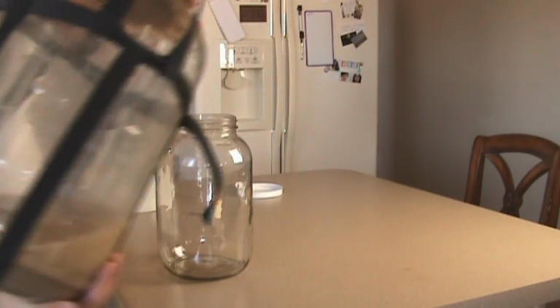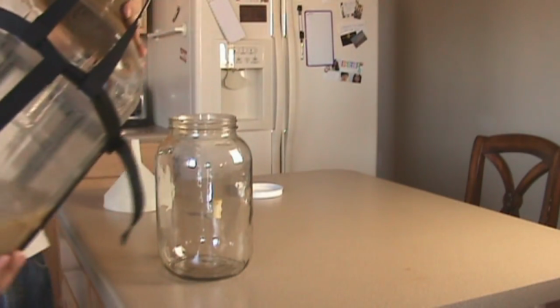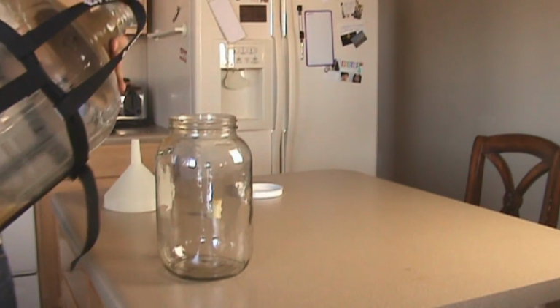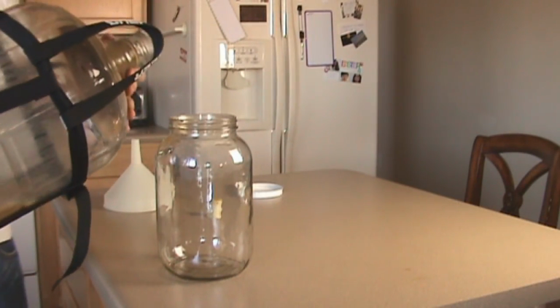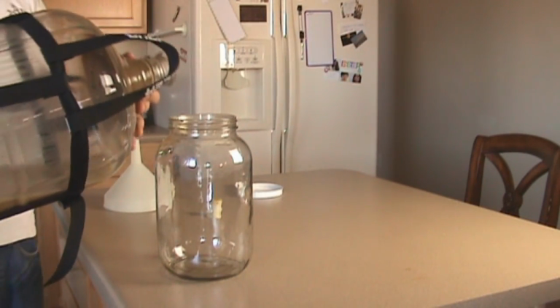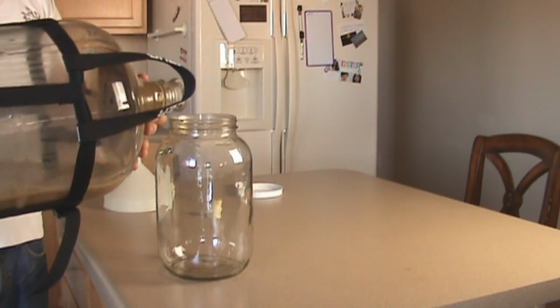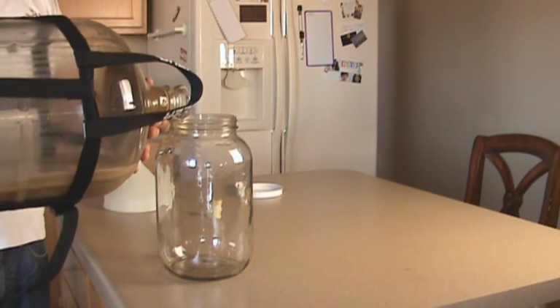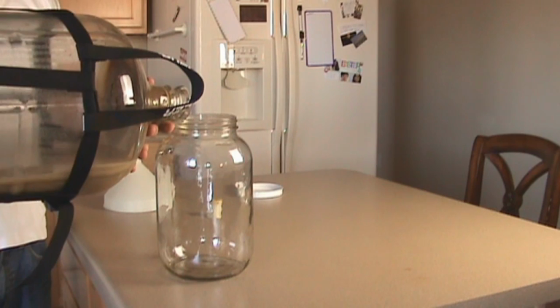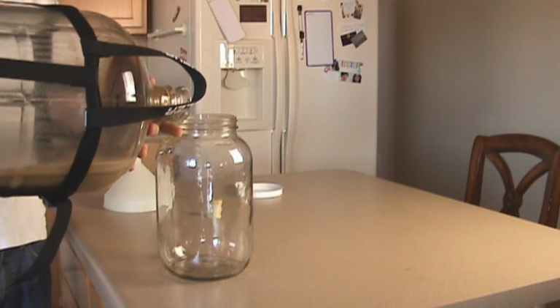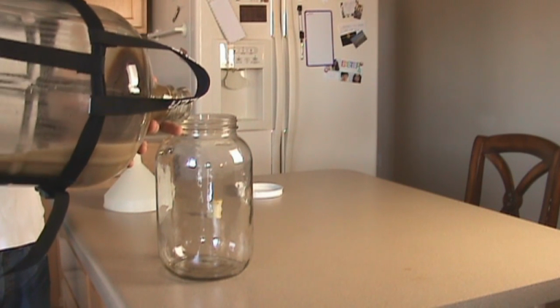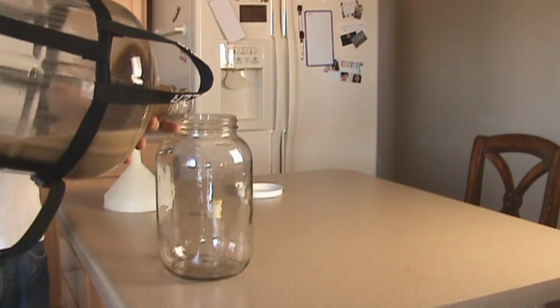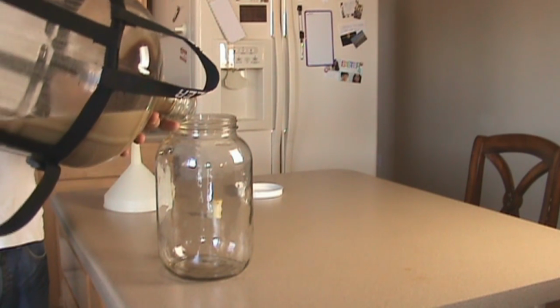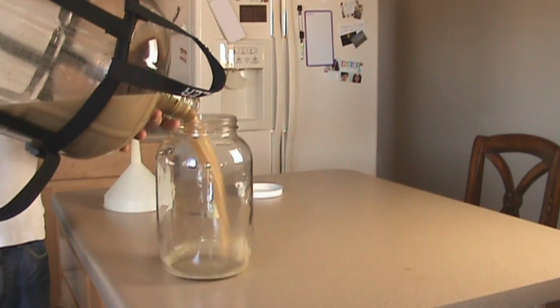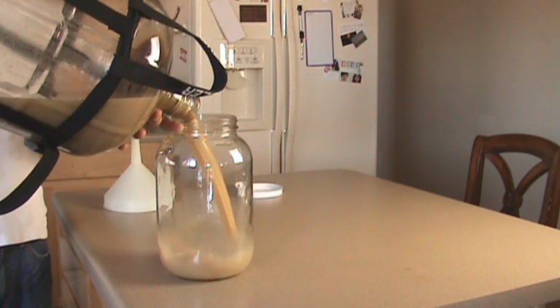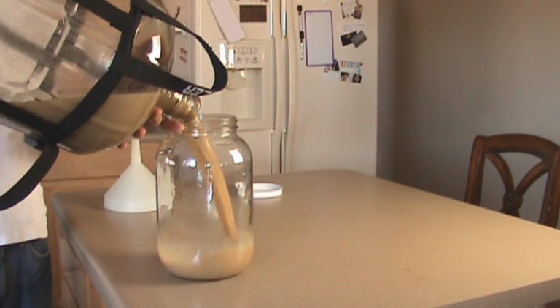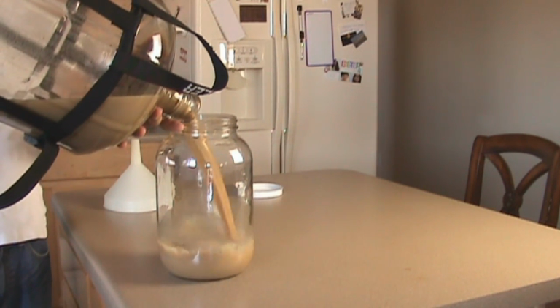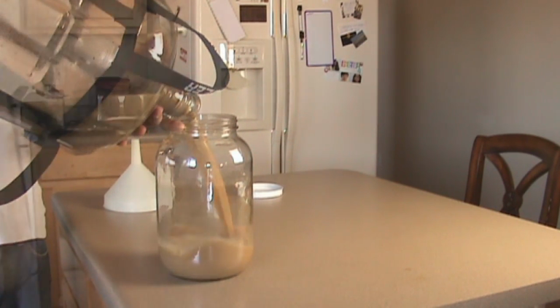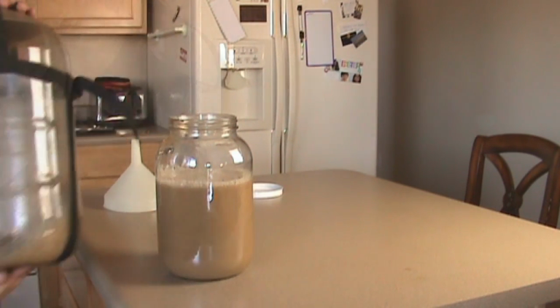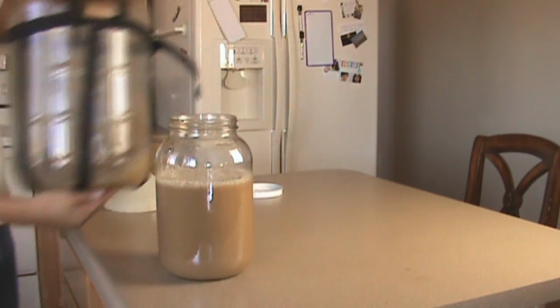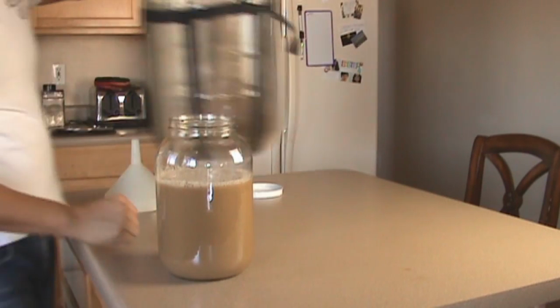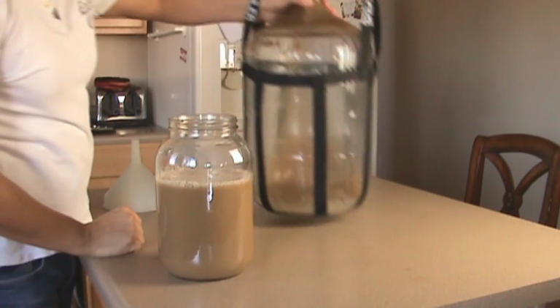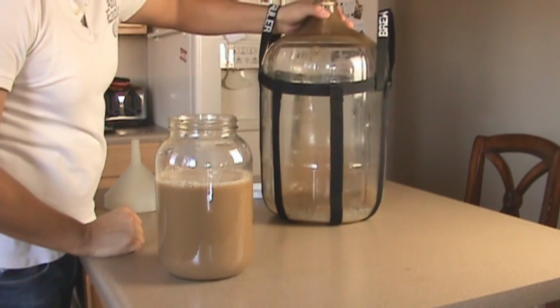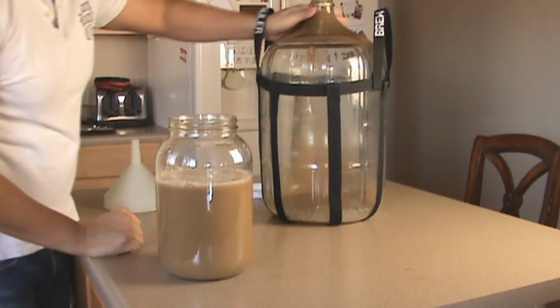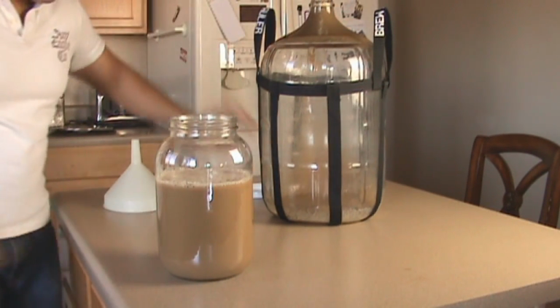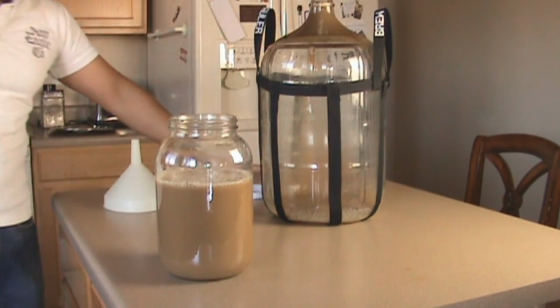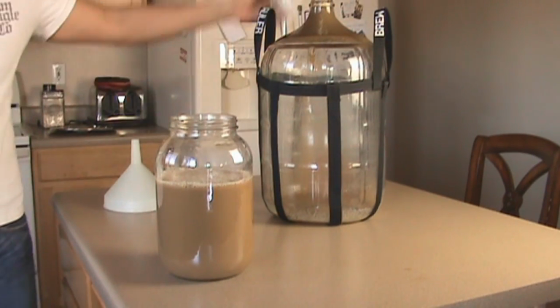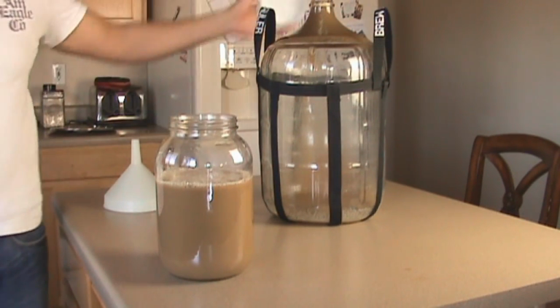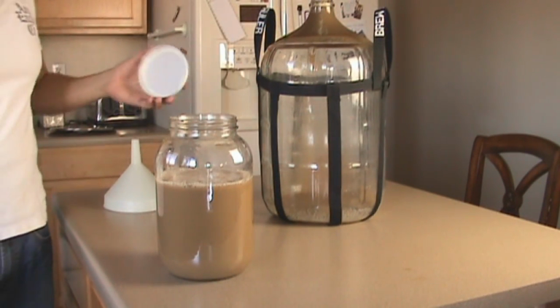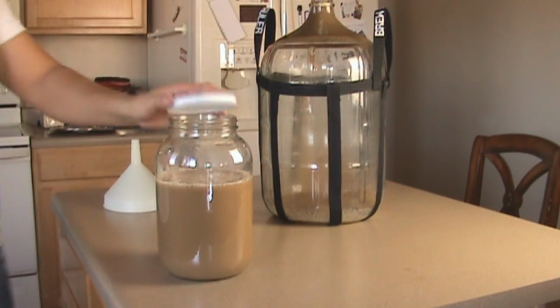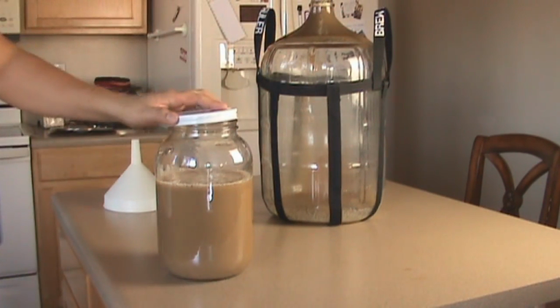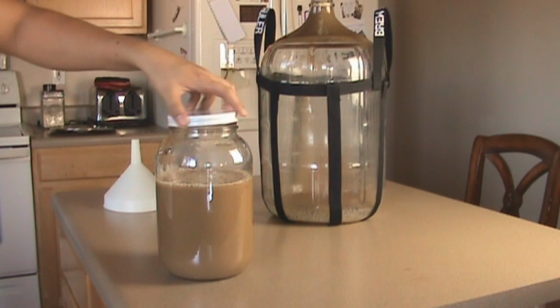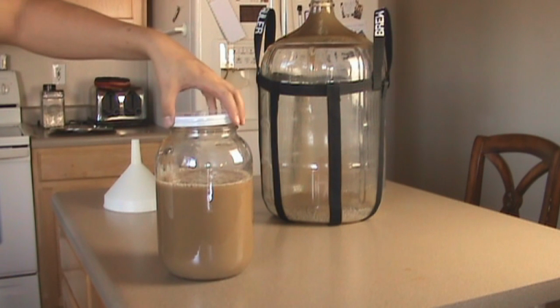You want to pour everything into a smaller container and leave as much trub behind as you can. This is going to be pretty much all mixed in again once you transfer it into a smaller container.